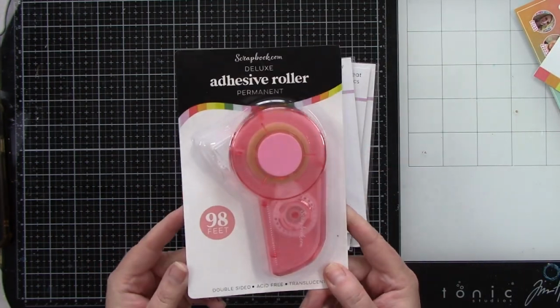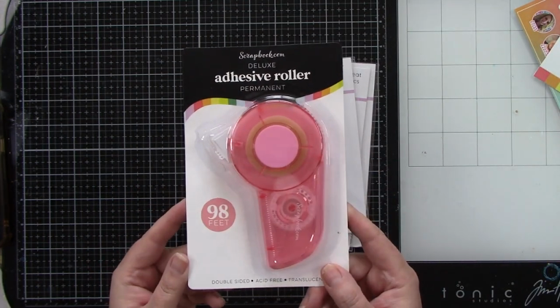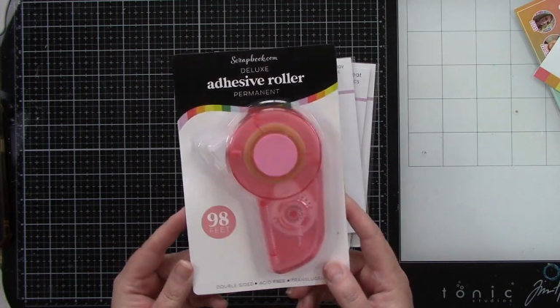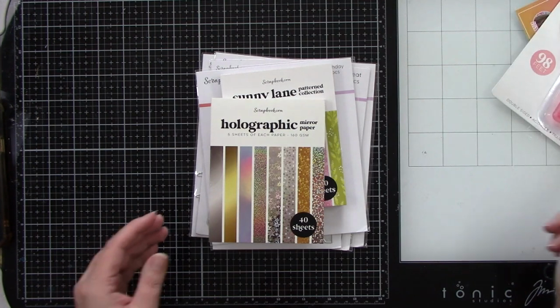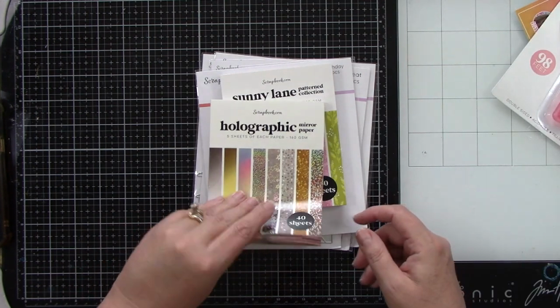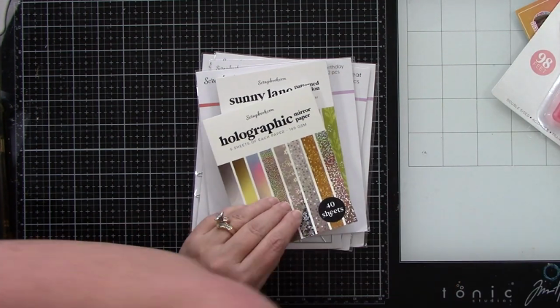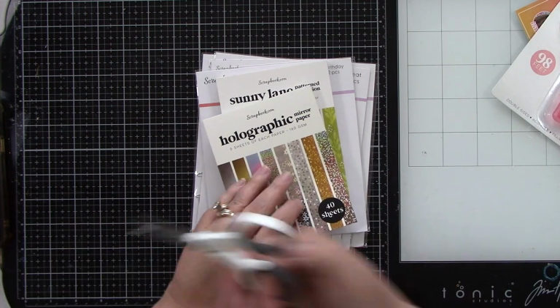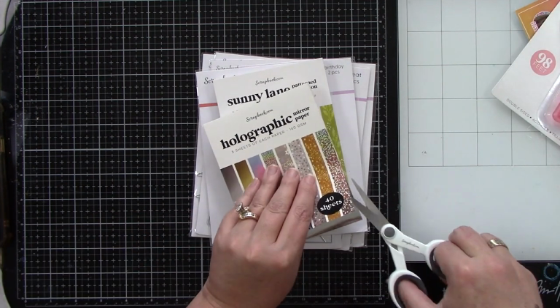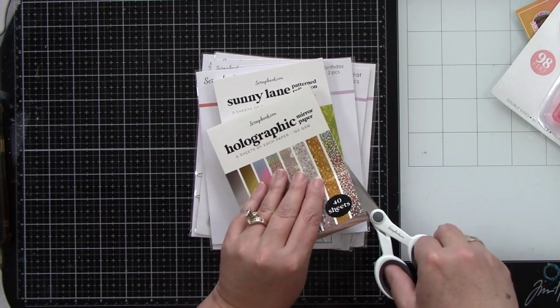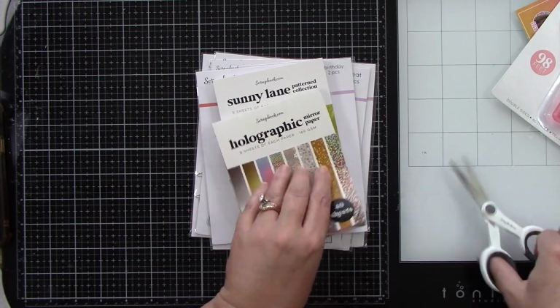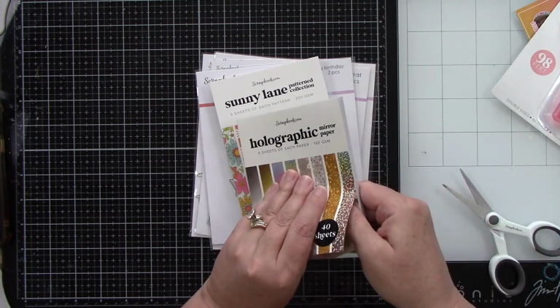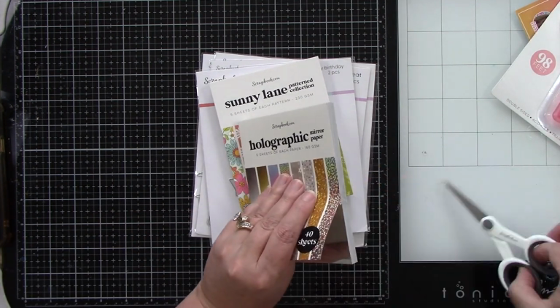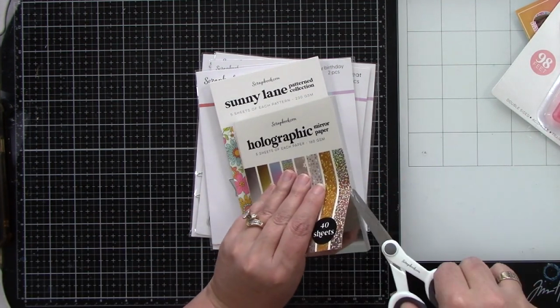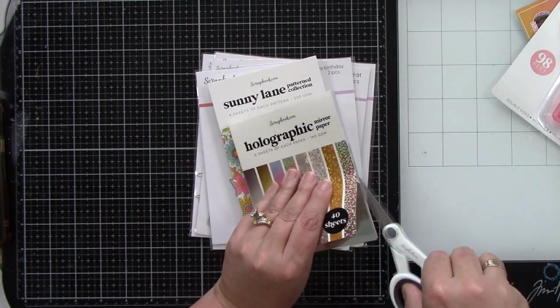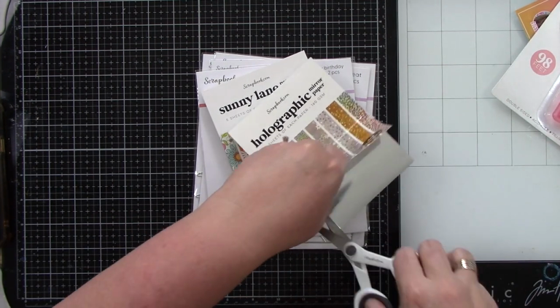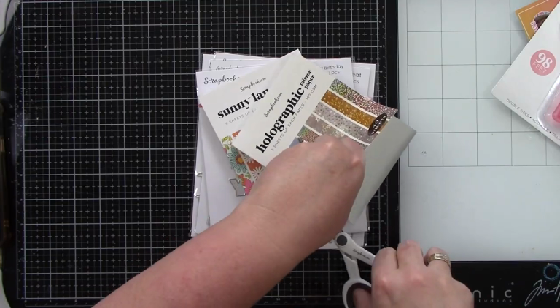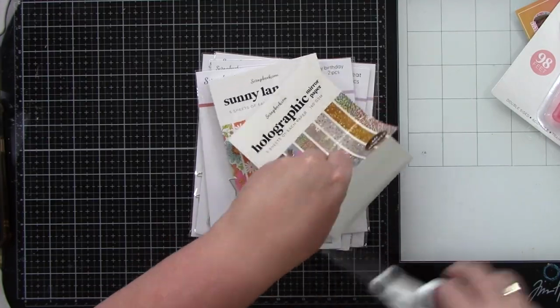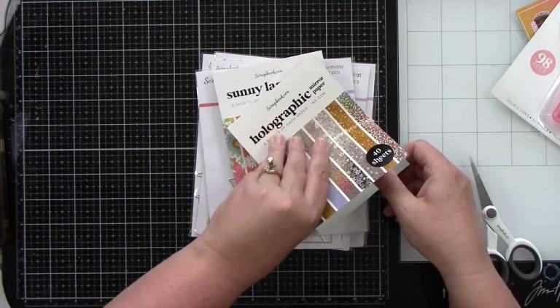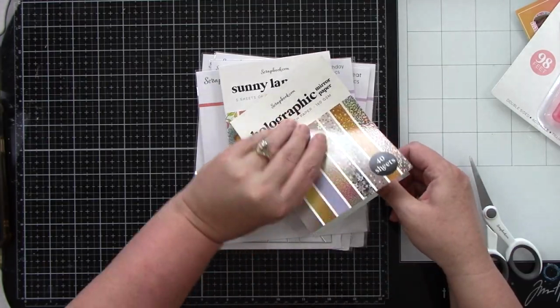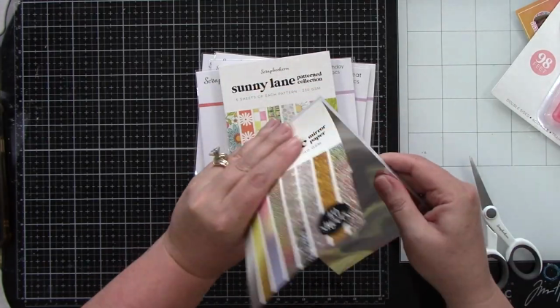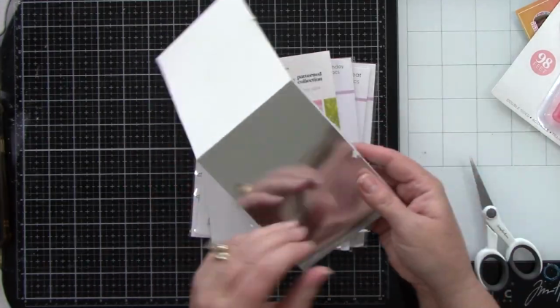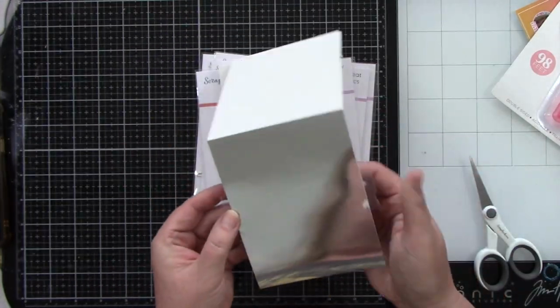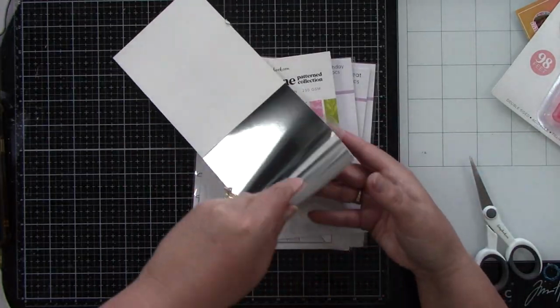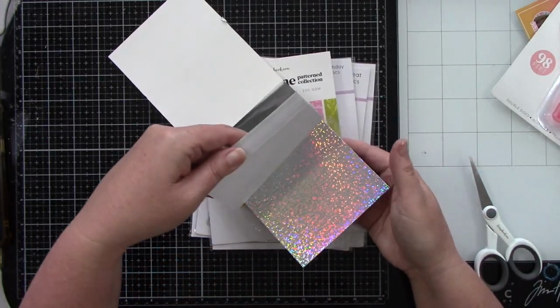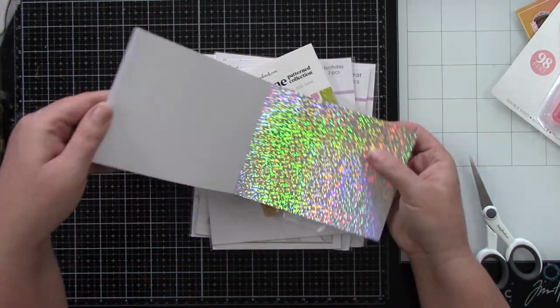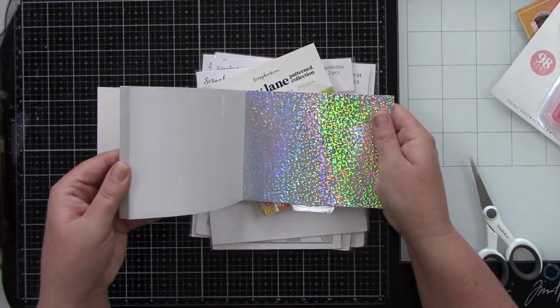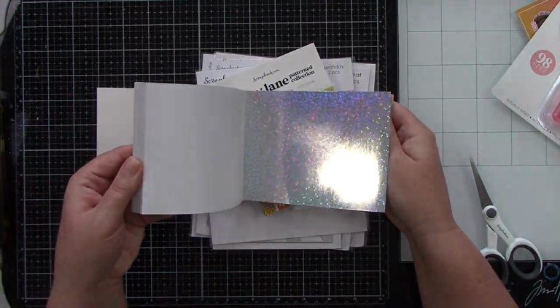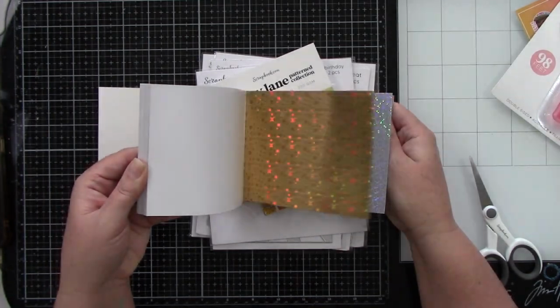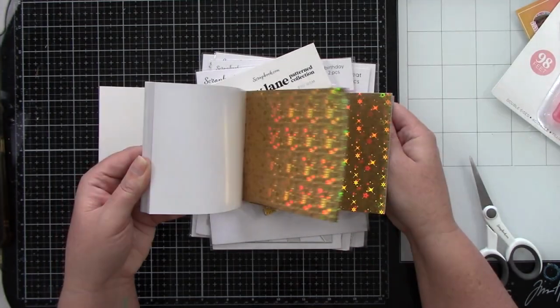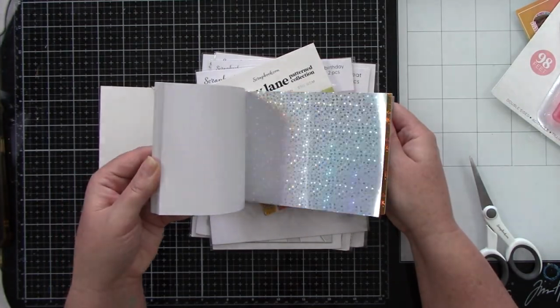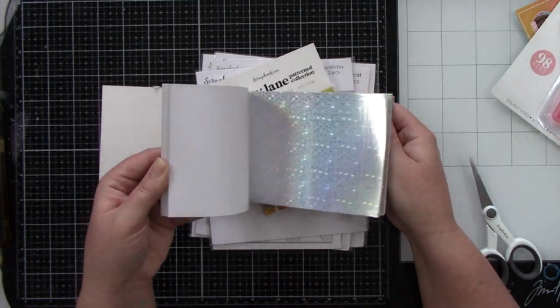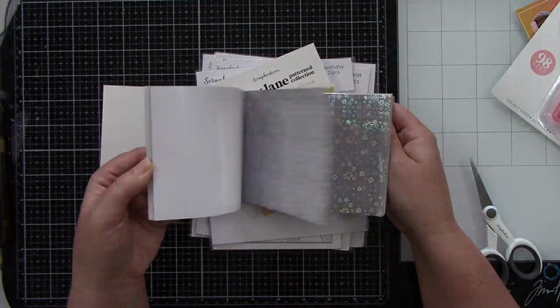So I got this great adhesive roller. I'm really loving using it — I've been using it for quite a while now. Then there's this holographic mirror paper. There are golds and silvers but with different finishes and different patterns on it. Super fun.